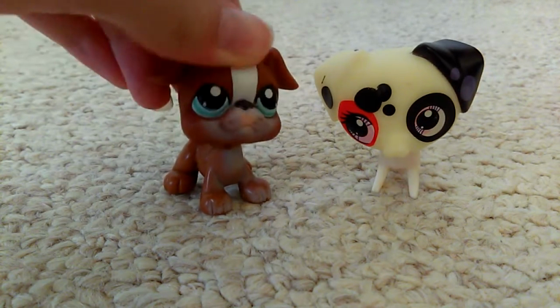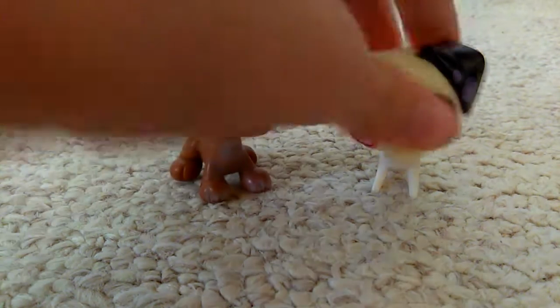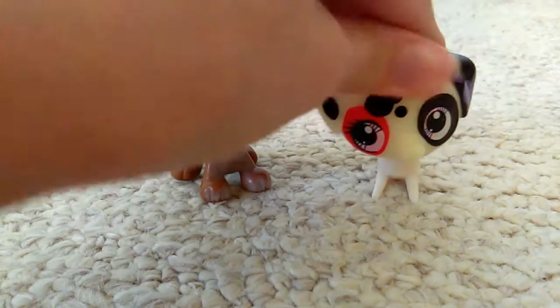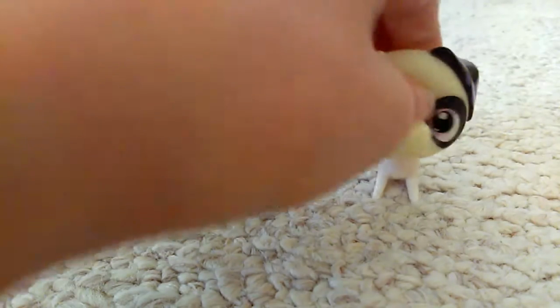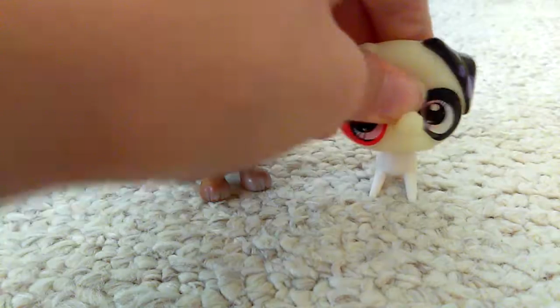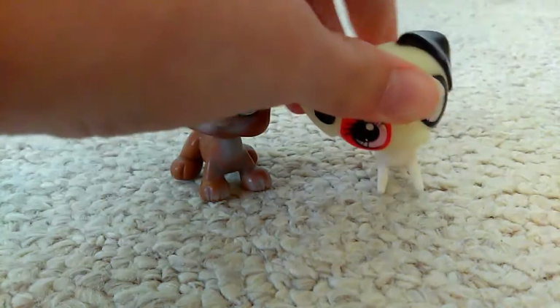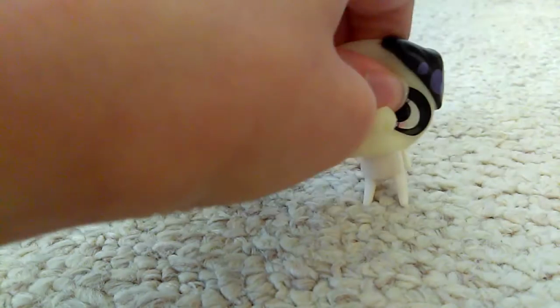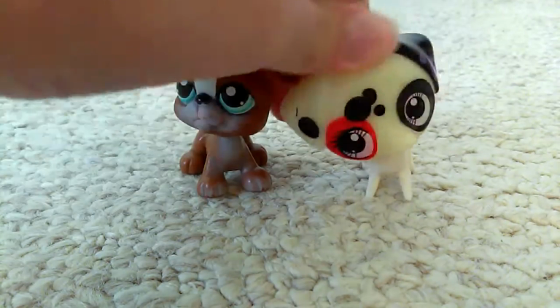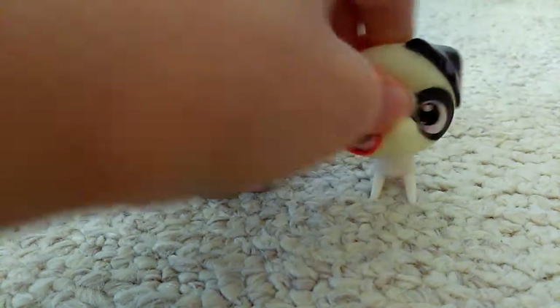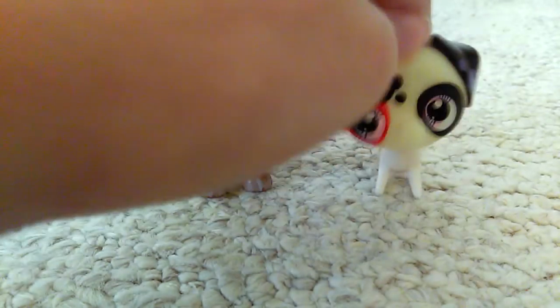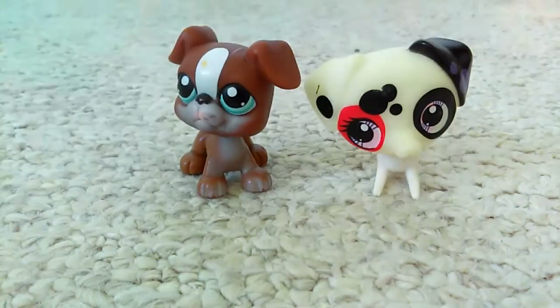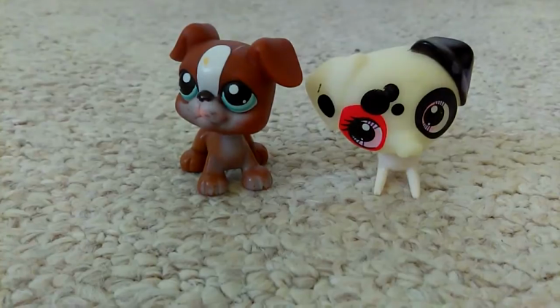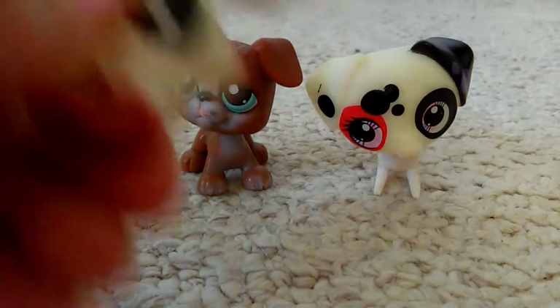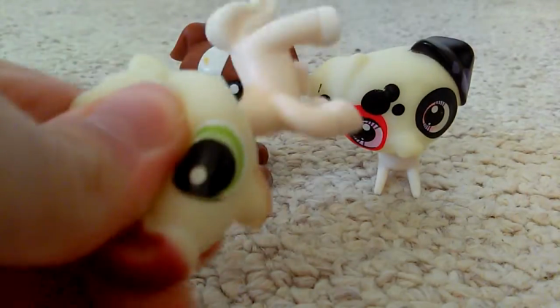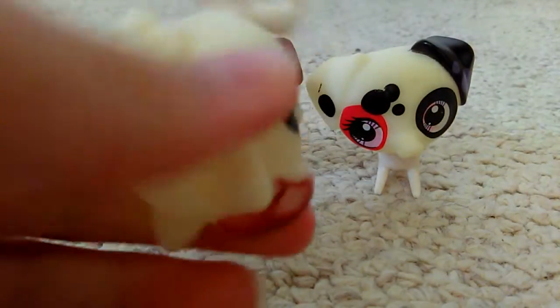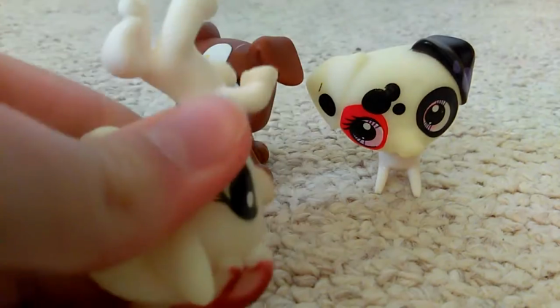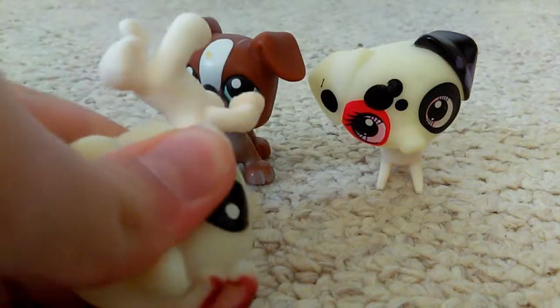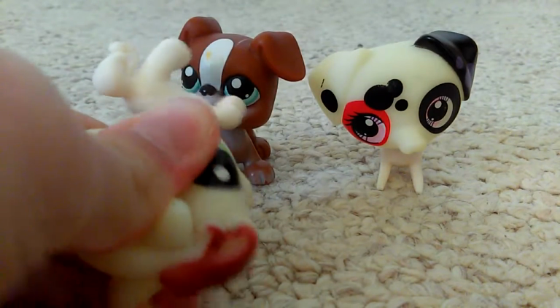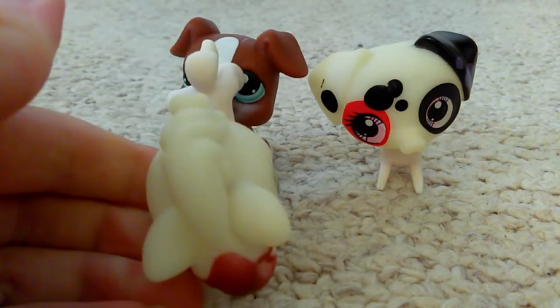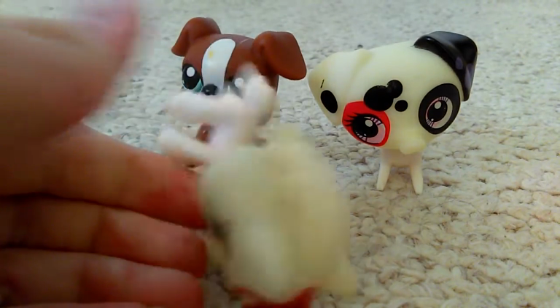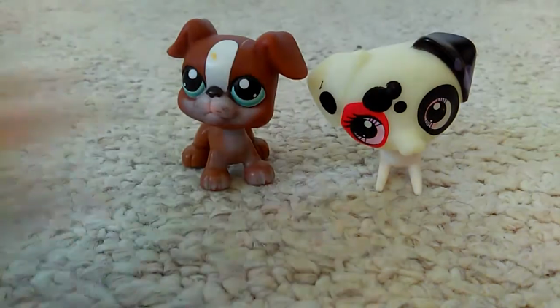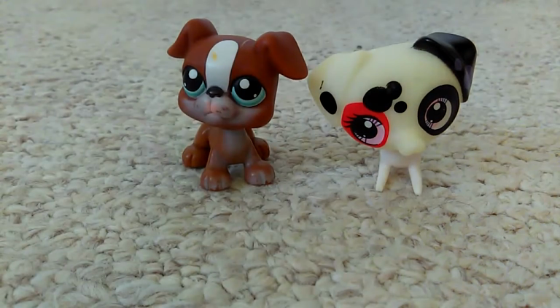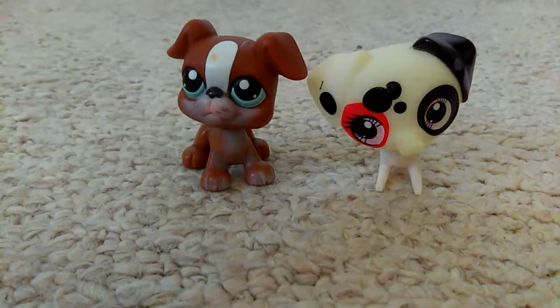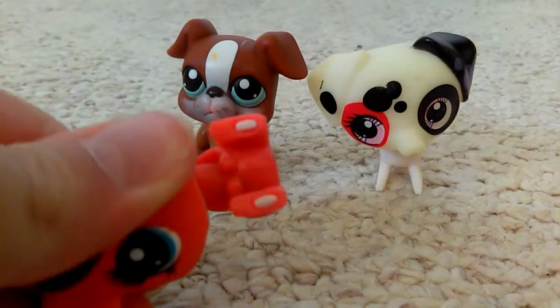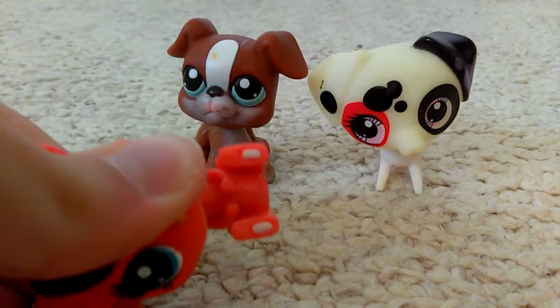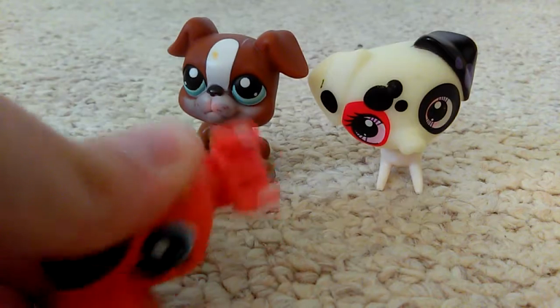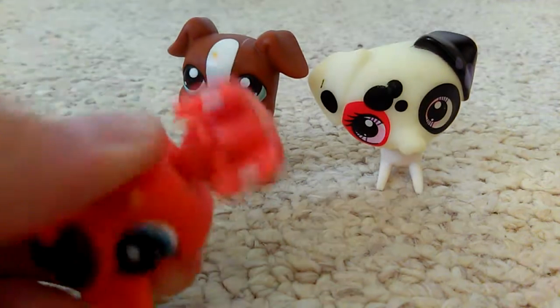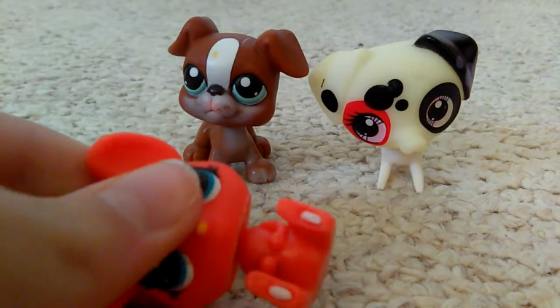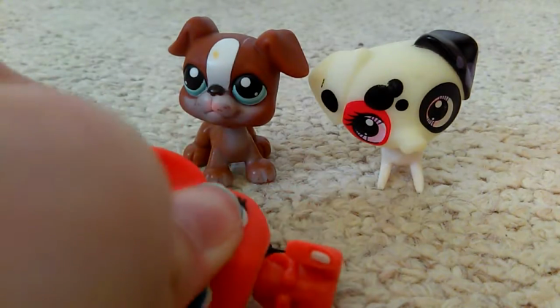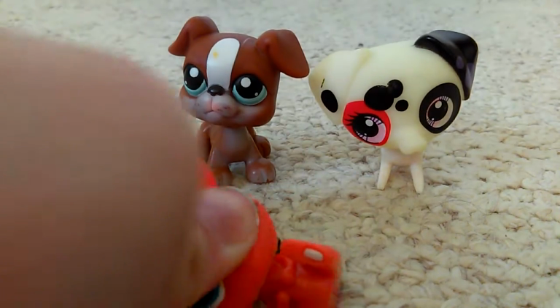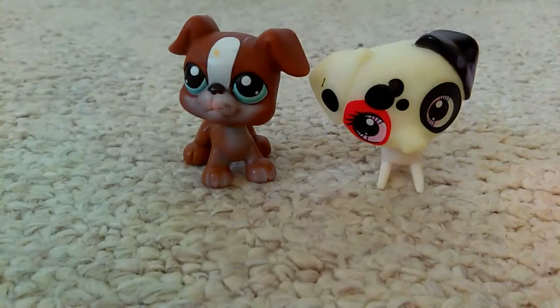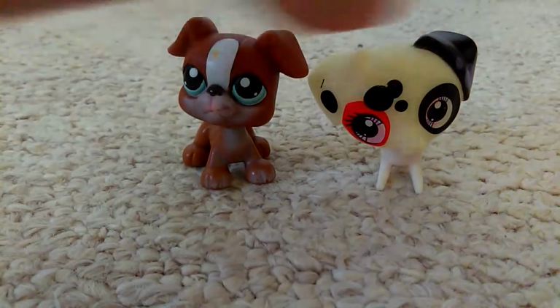I chose this real dog because it has floppy ears like the fake. The real one has better quality plastic and a squishy head. I forgot to mention this horse also has a squishy head. The mouse has a slightly squishy head but more of a hard head overall.